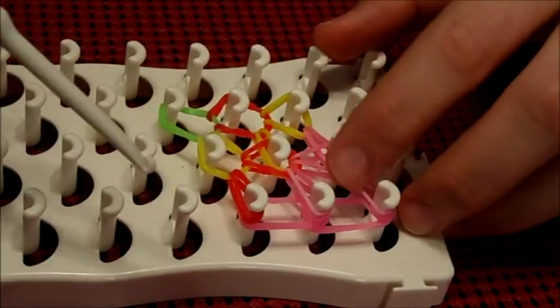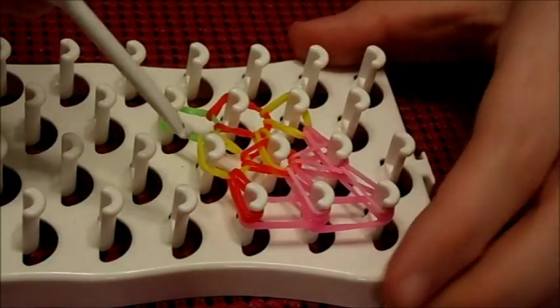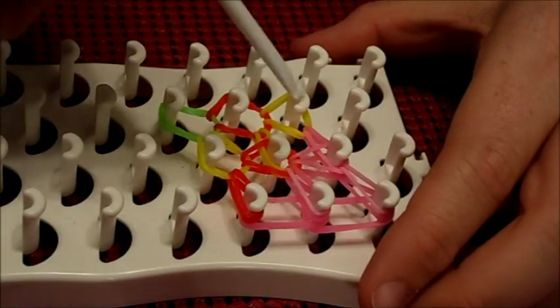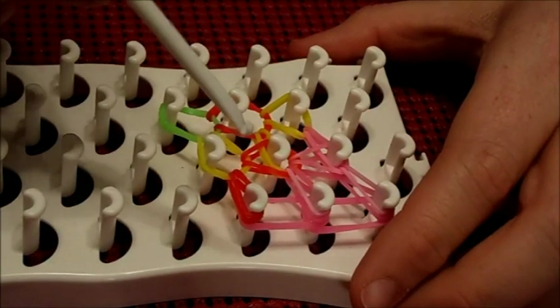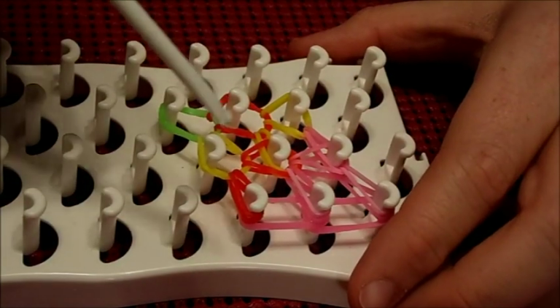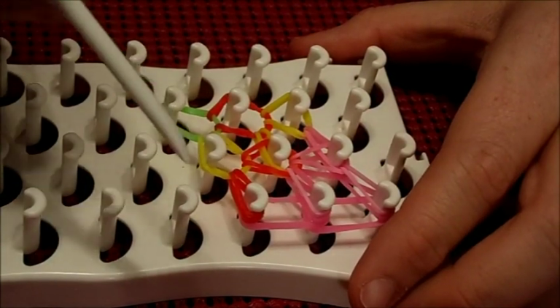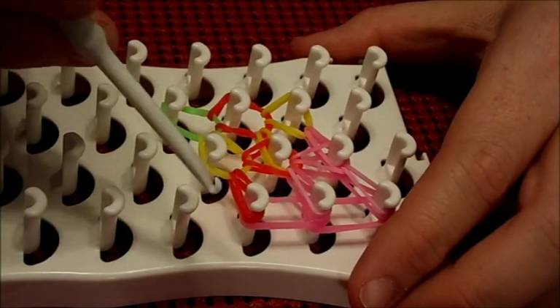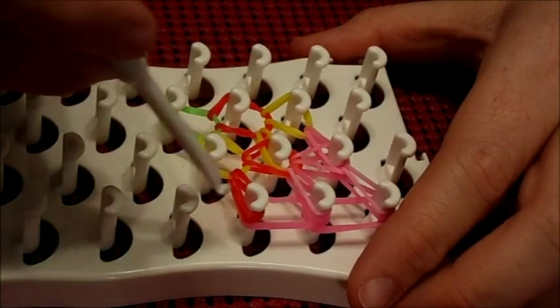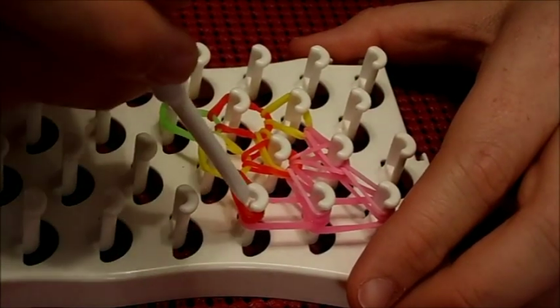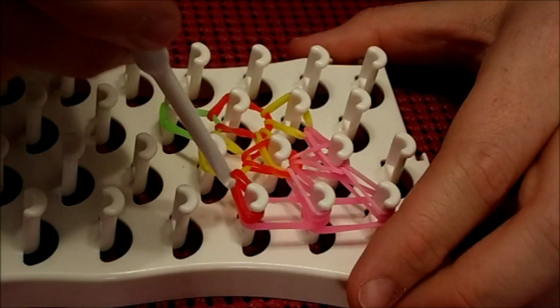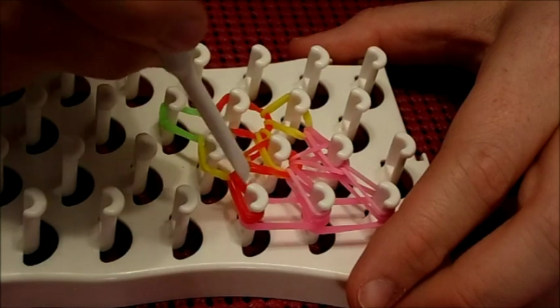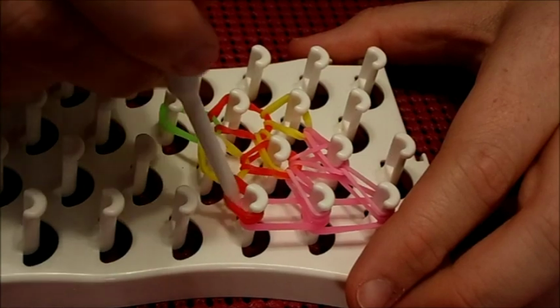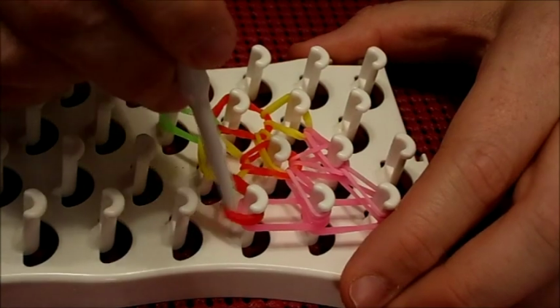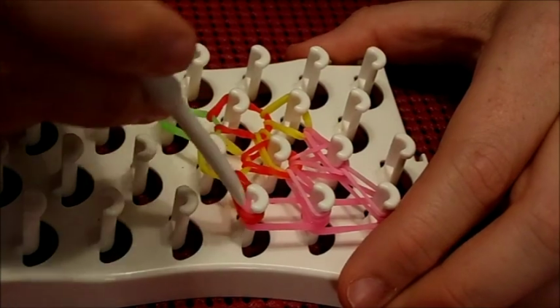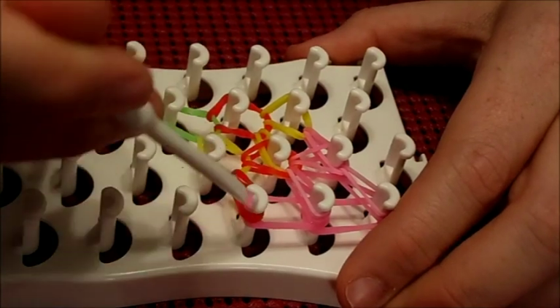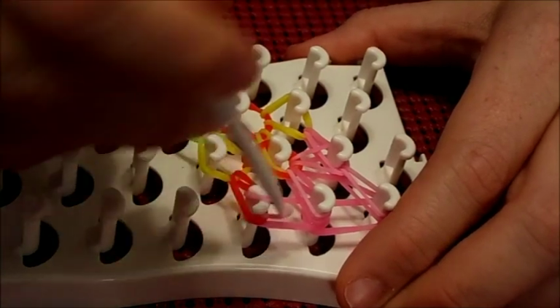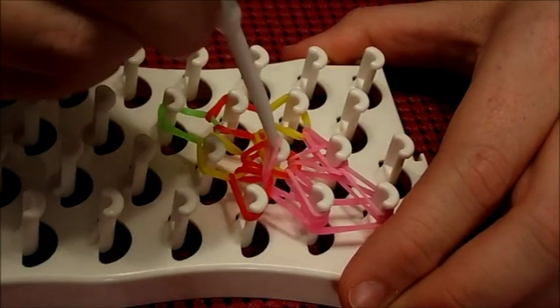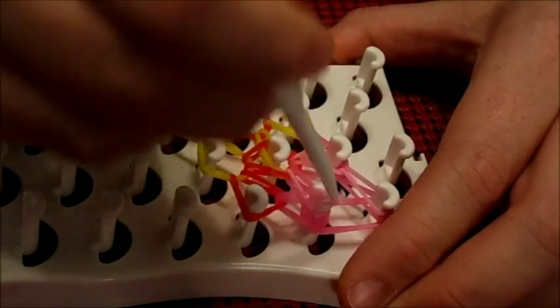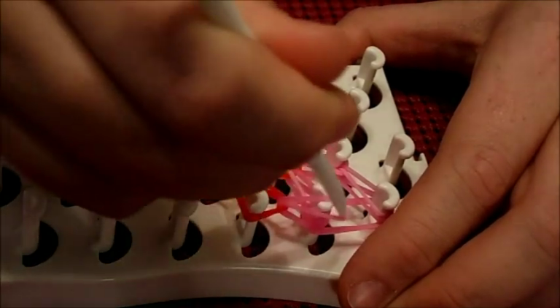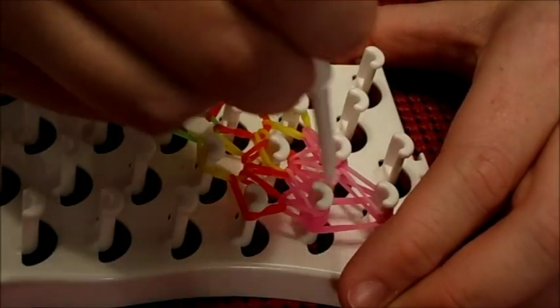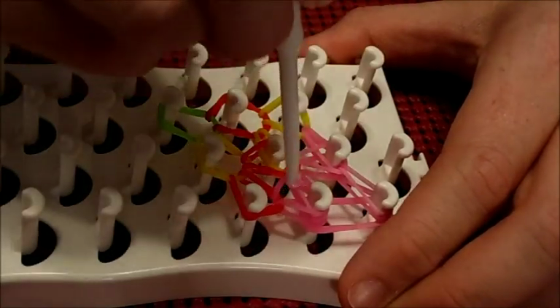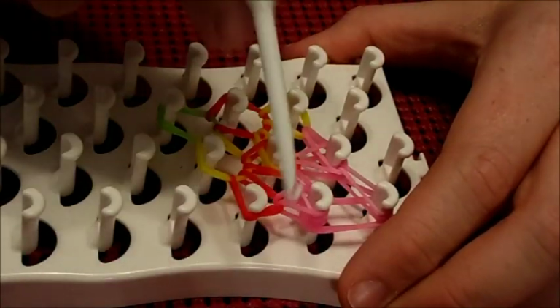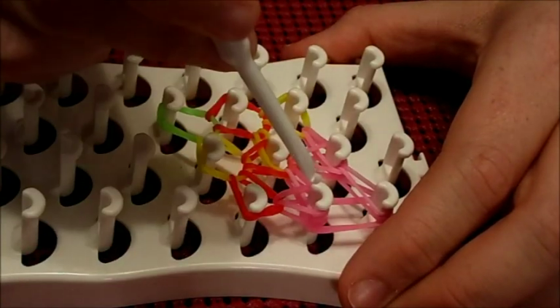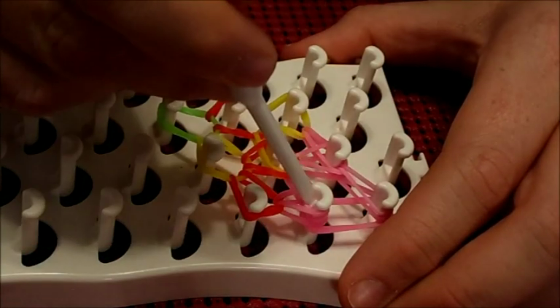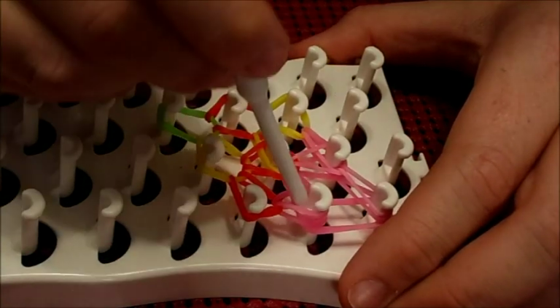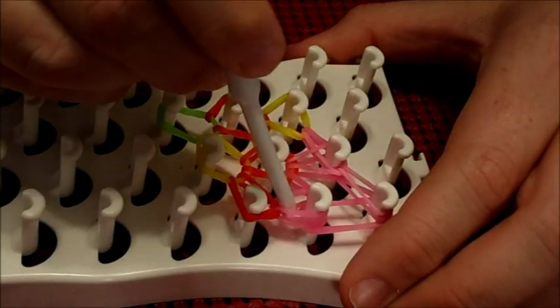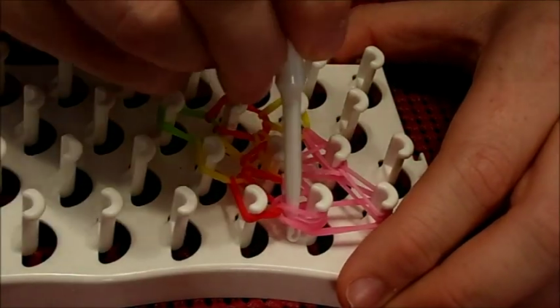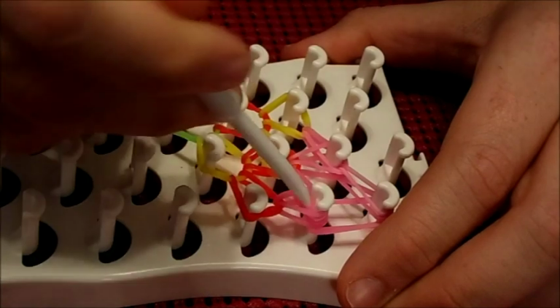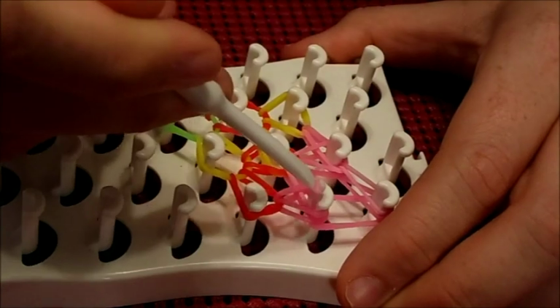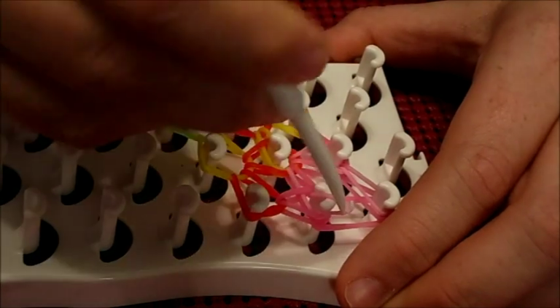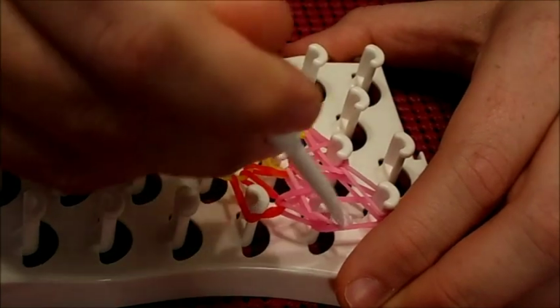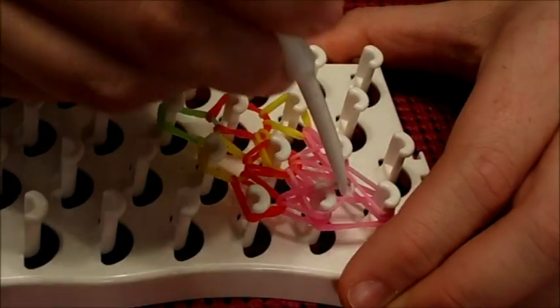Then return to the last perimeter side, pulling back the B colored bands and pull forward the A colored bands. There will just be two of them.